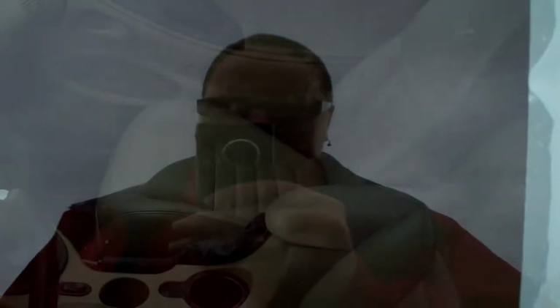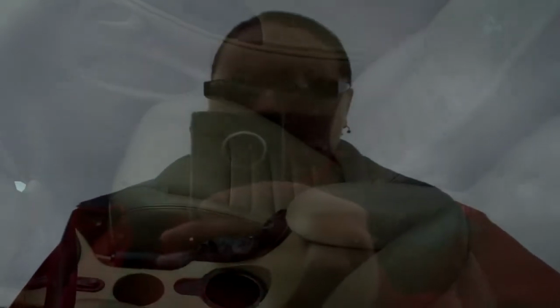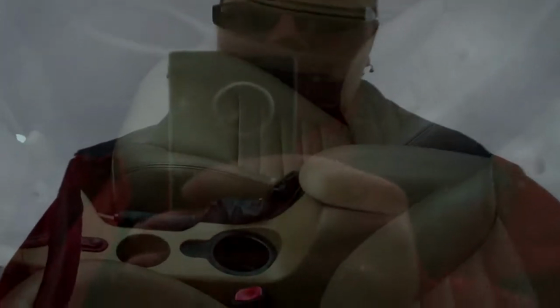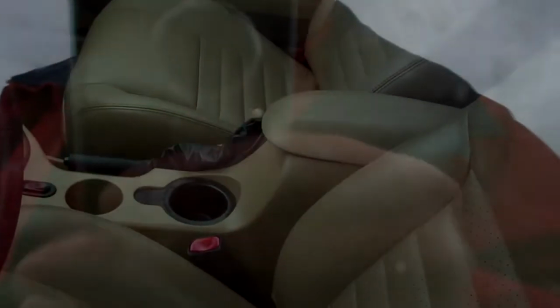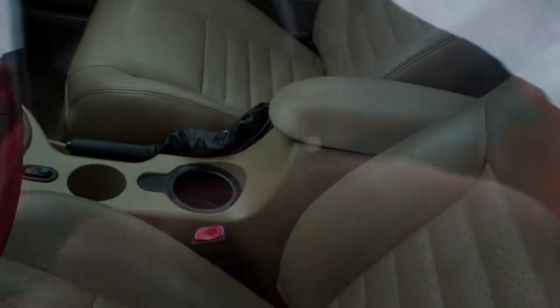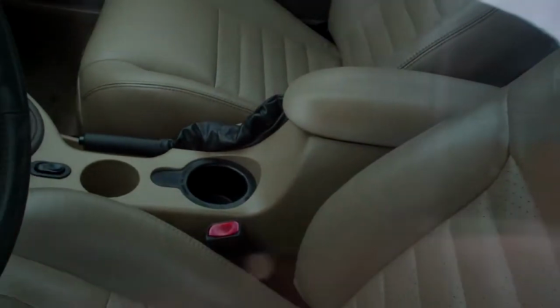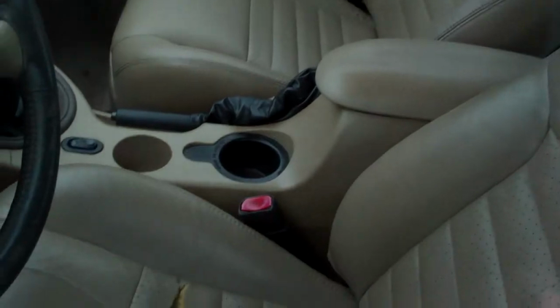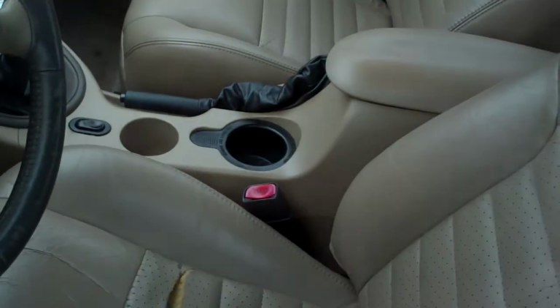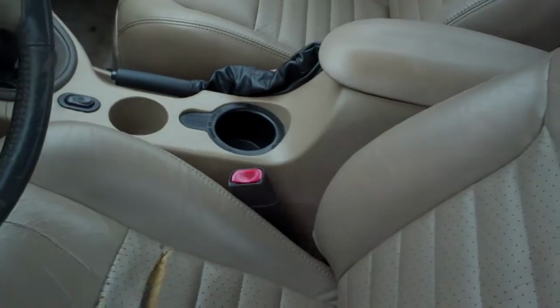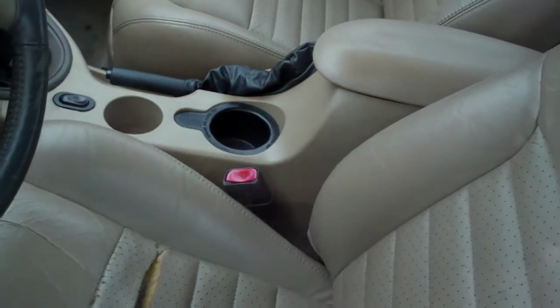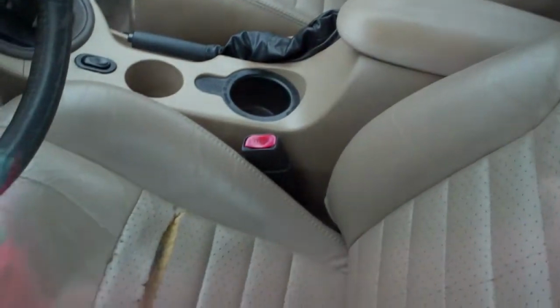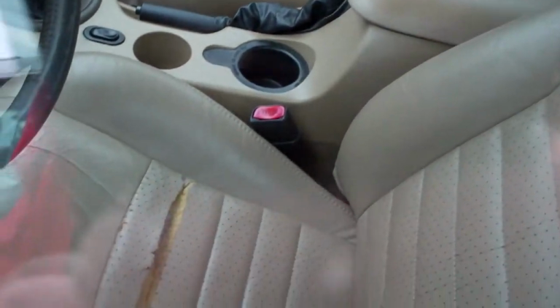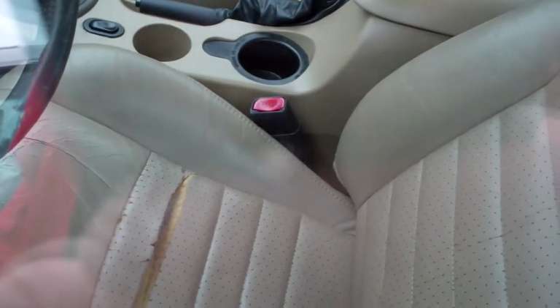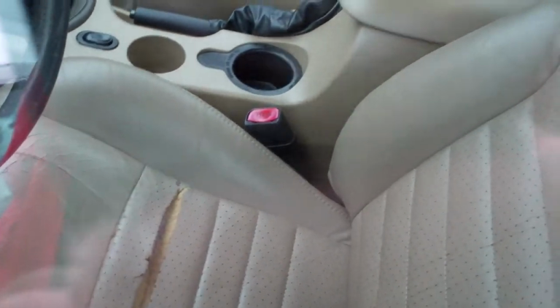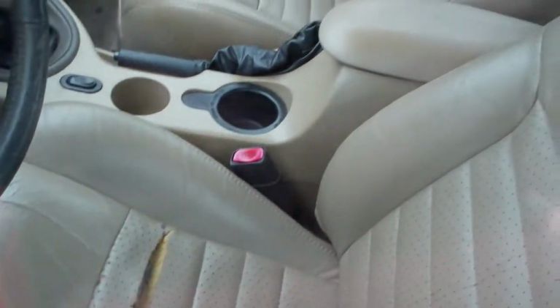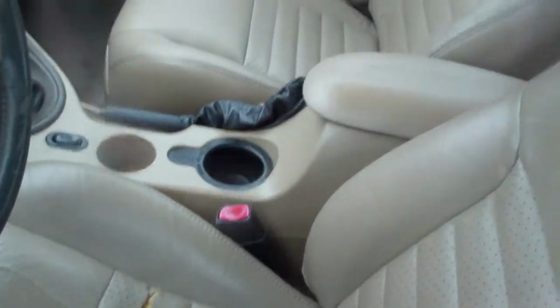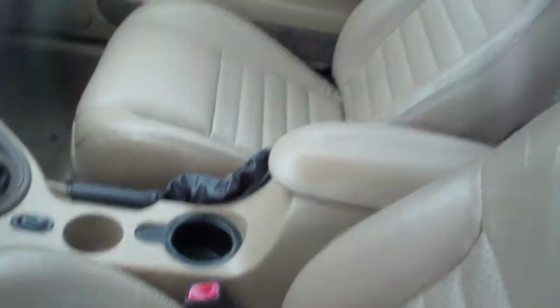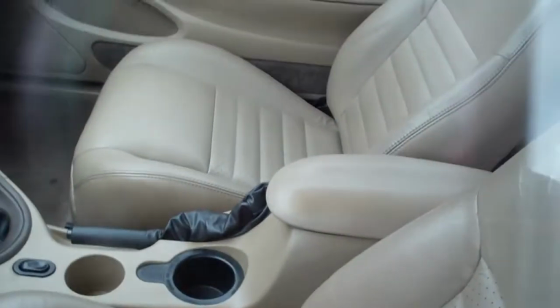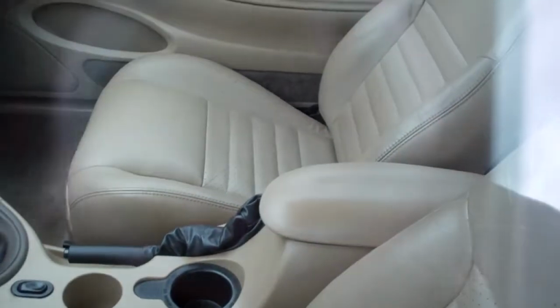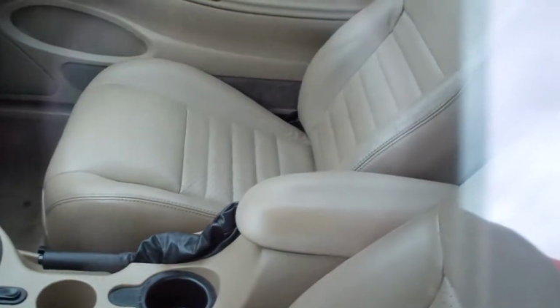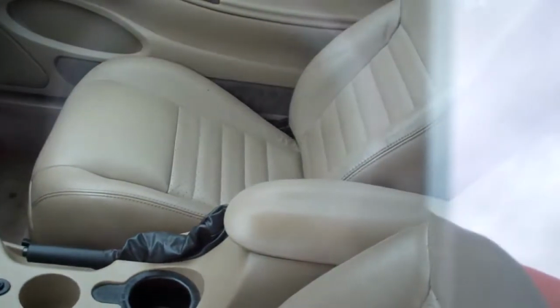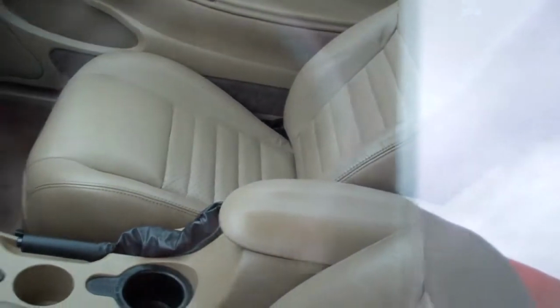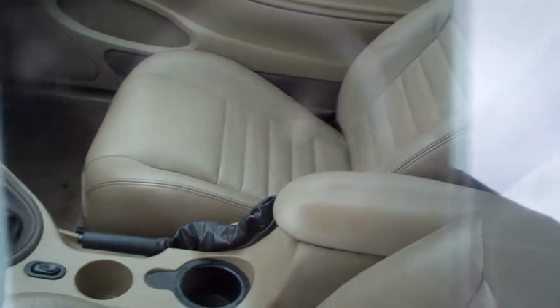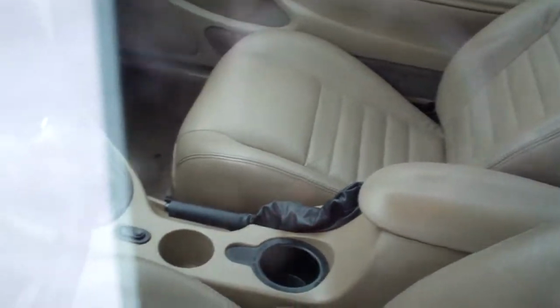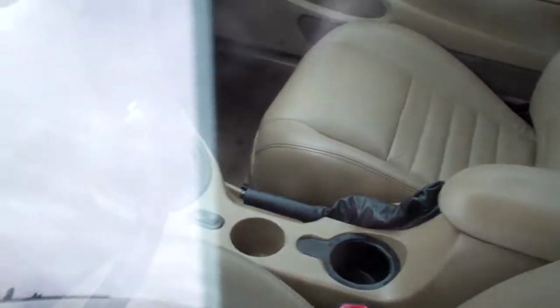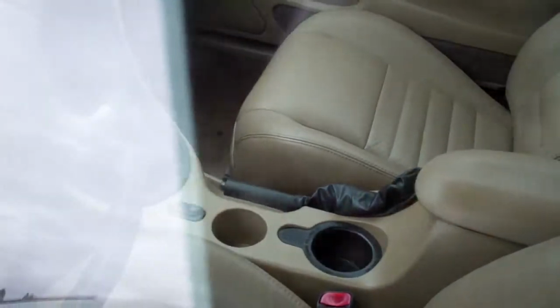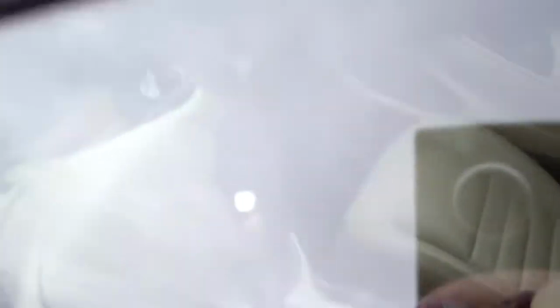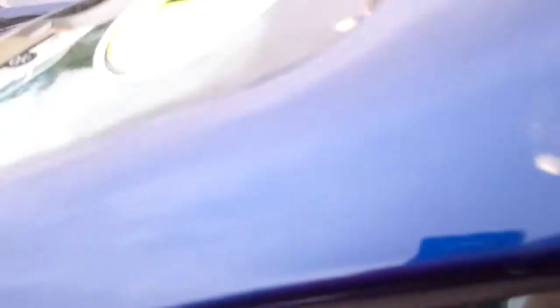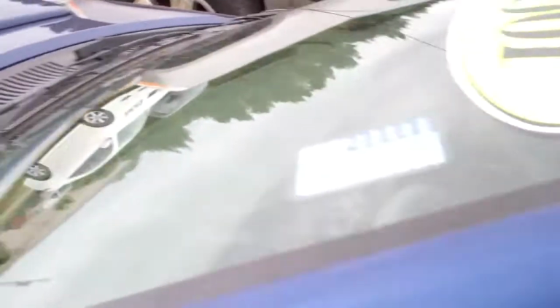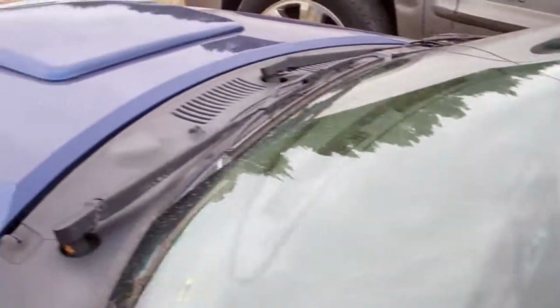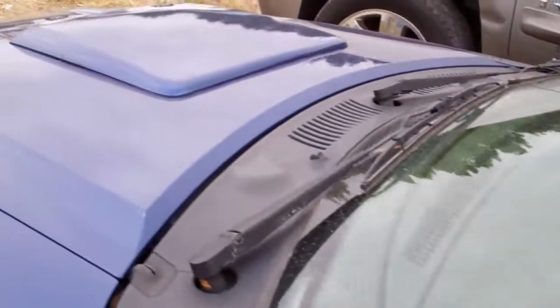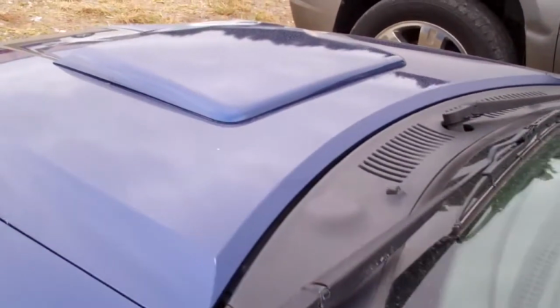It's locked but I'll let you look inside. That seat is really the major damage. There's the front.